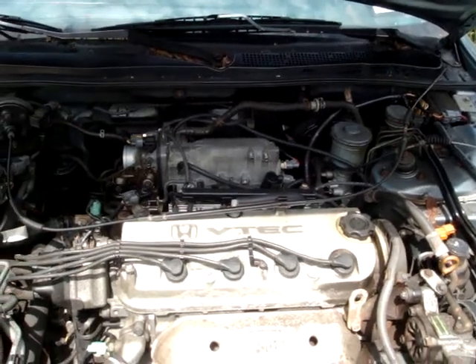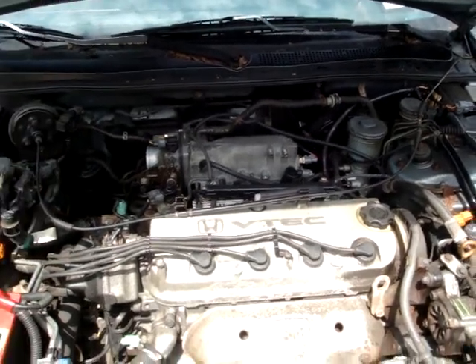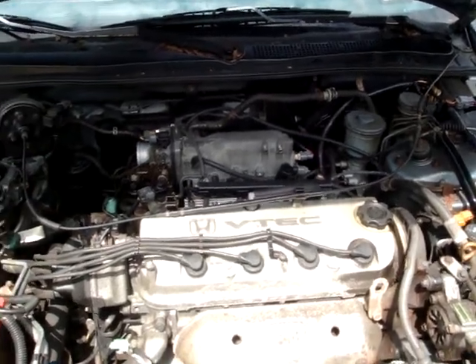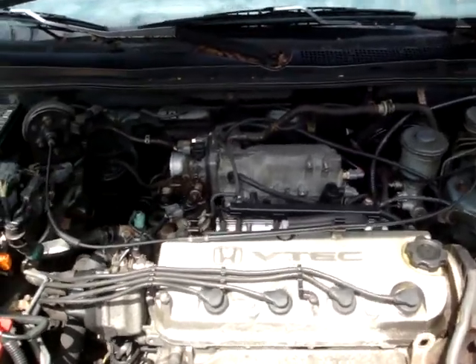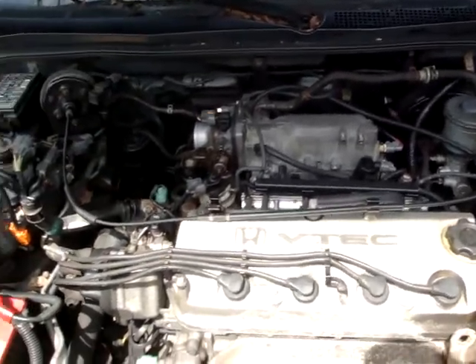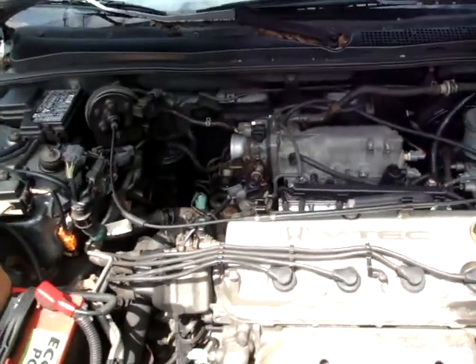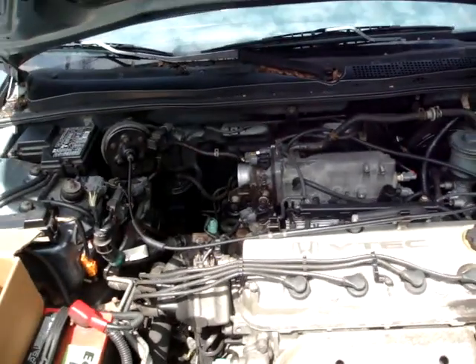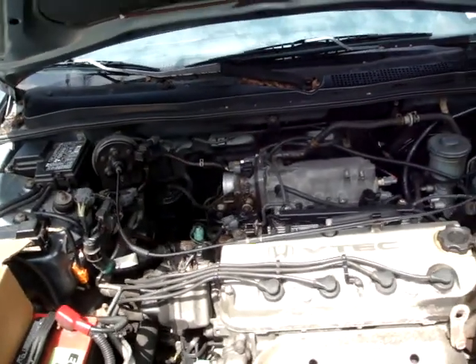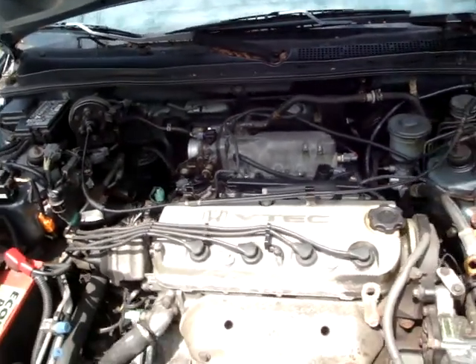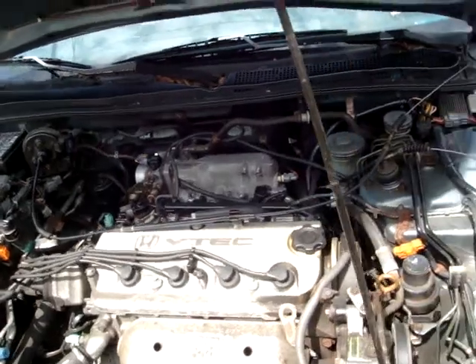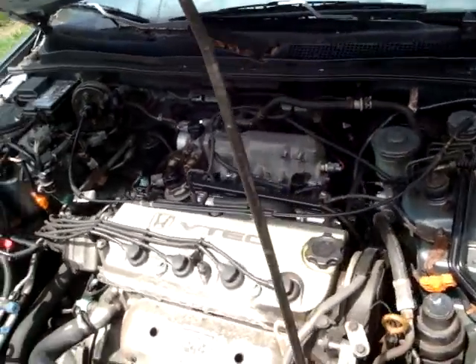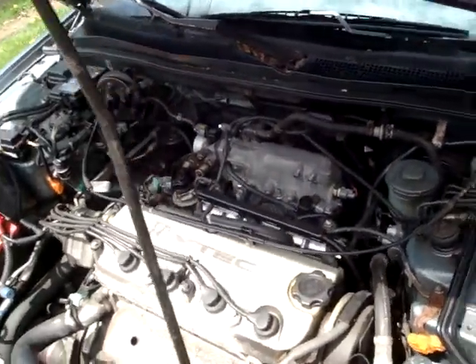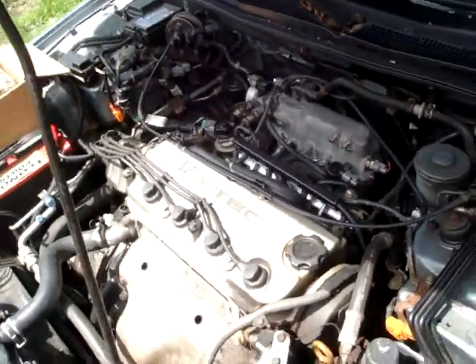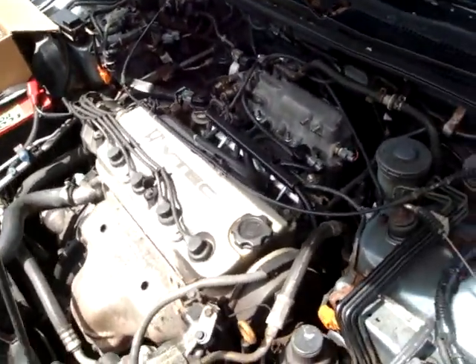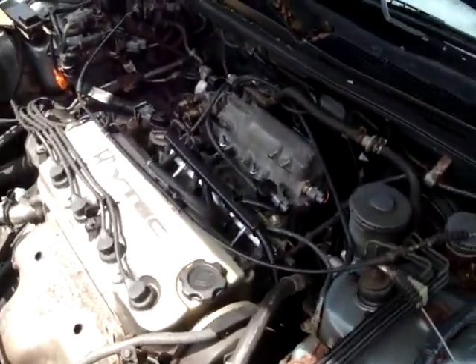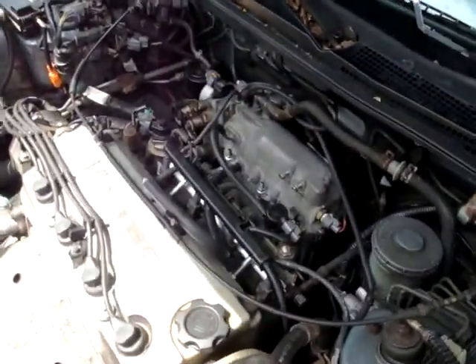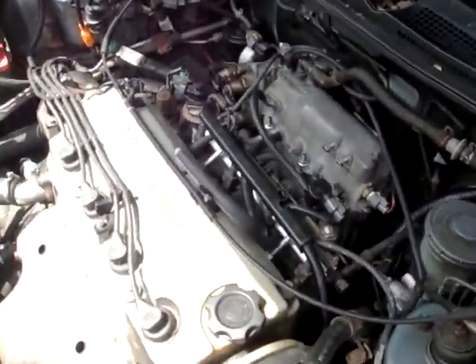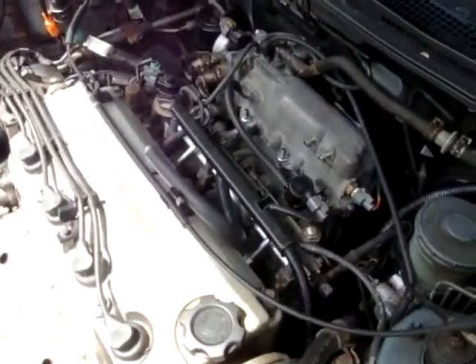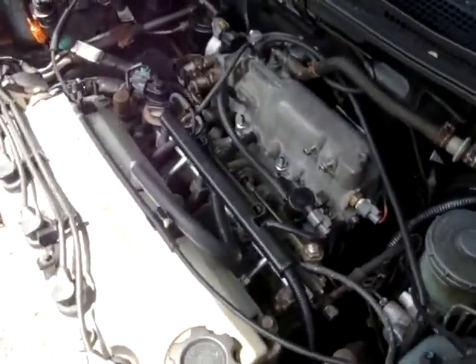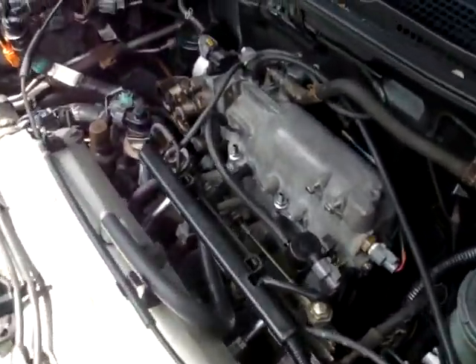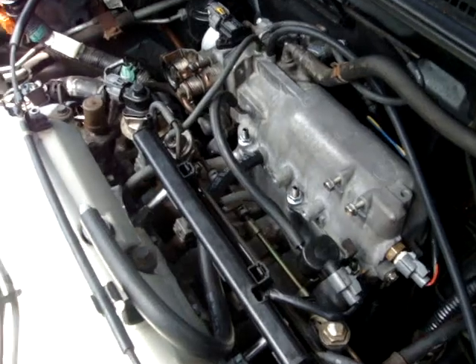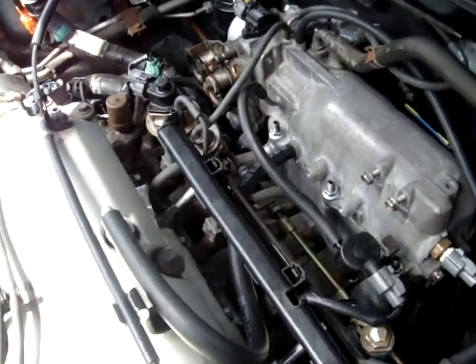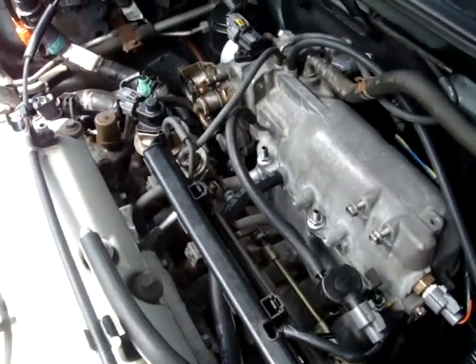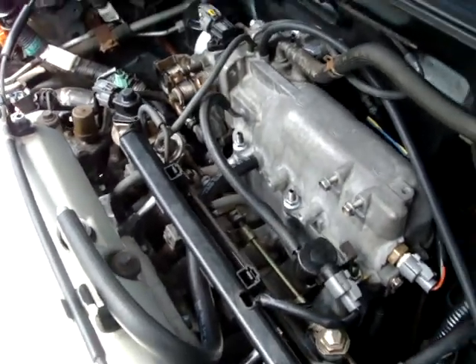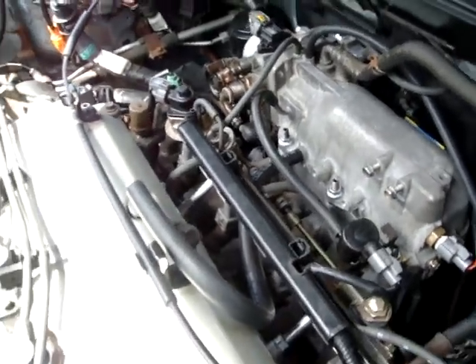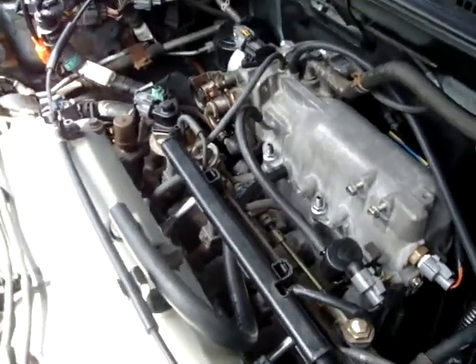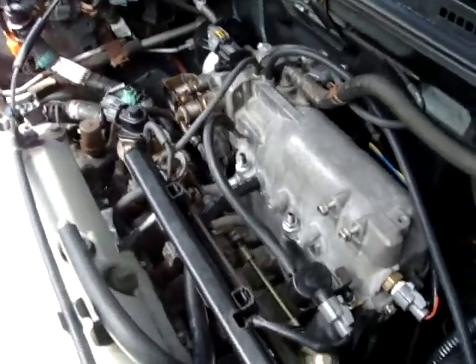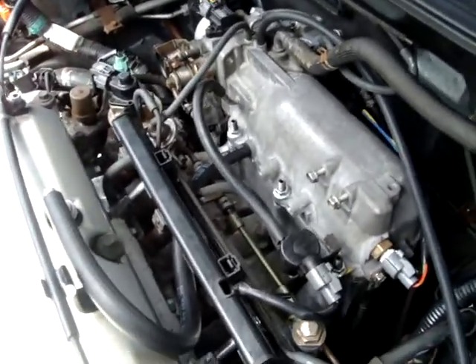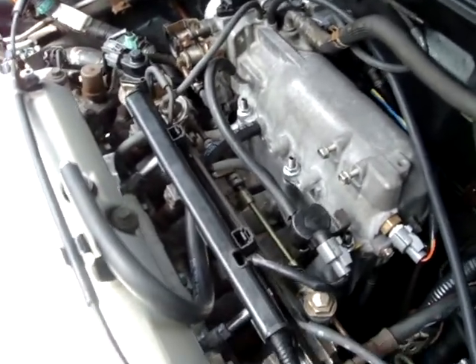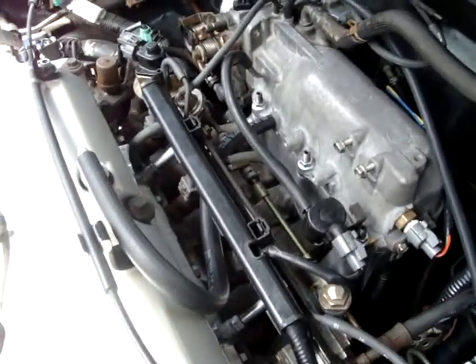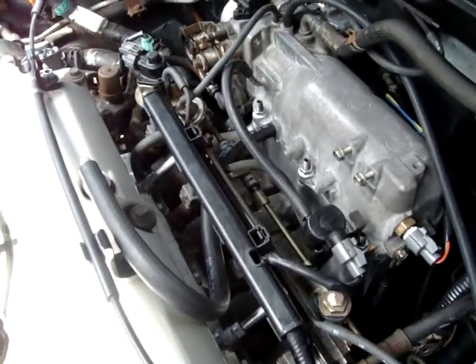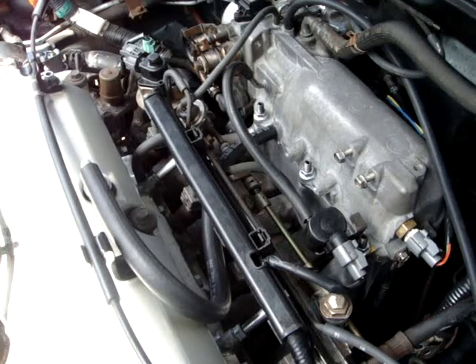Hey, this is Naksha. Just a little video of what I've done — this is the F23 intake manifold onto the B1 engine. I'm not sure exactly which manifold this is; I'm guessing it's the F23 from the EX.